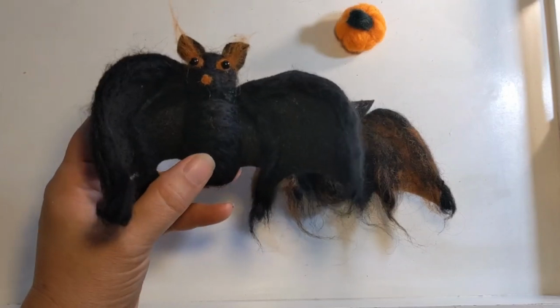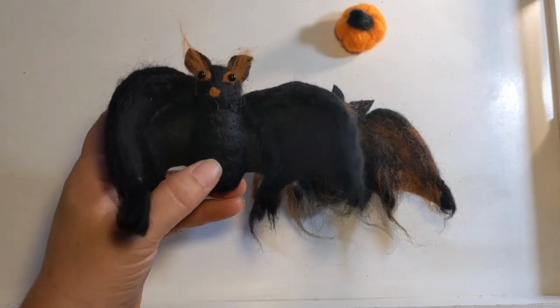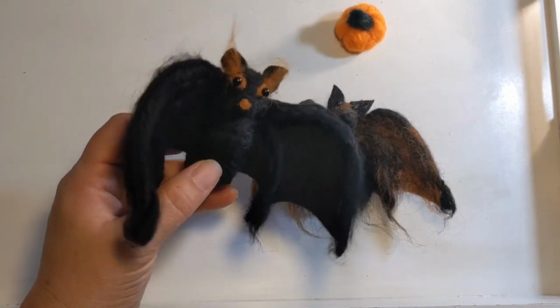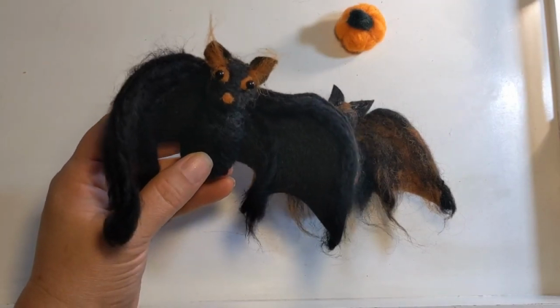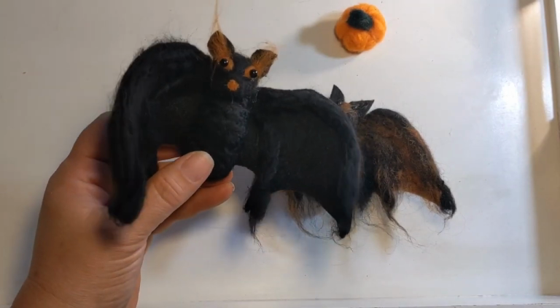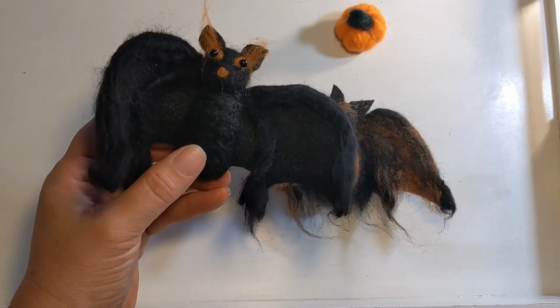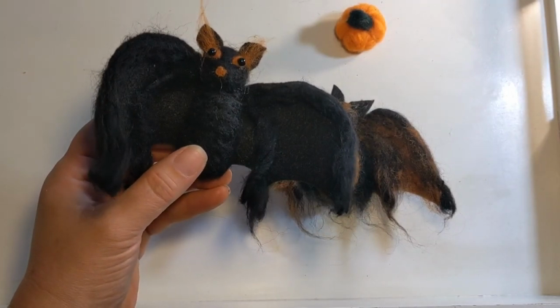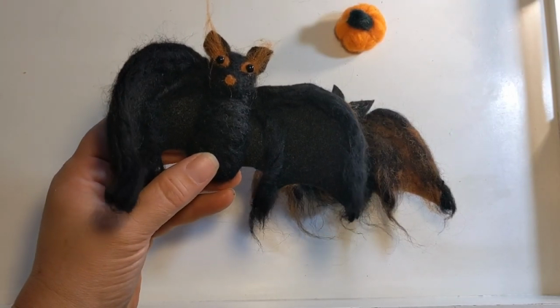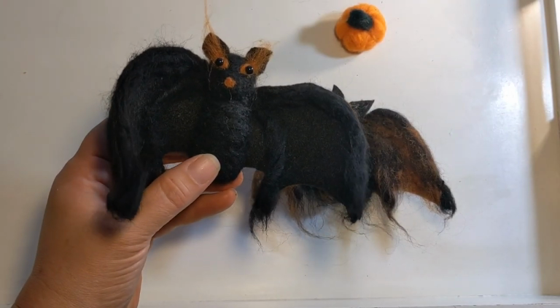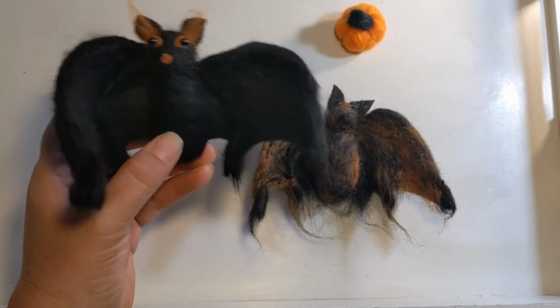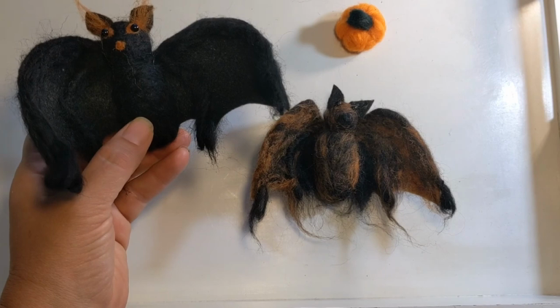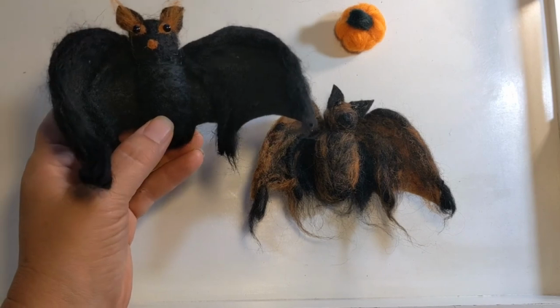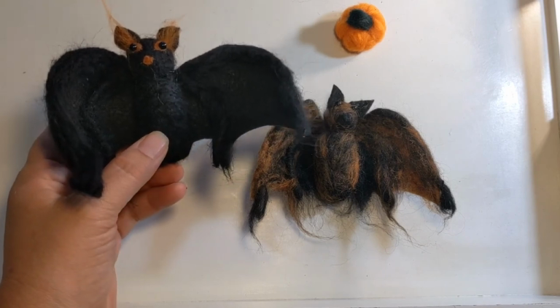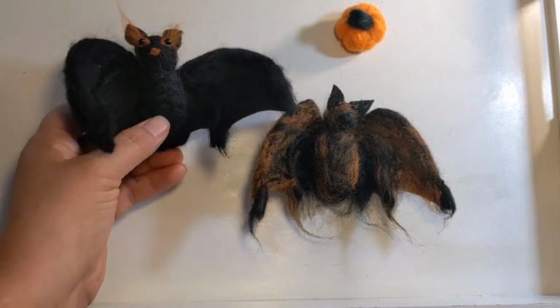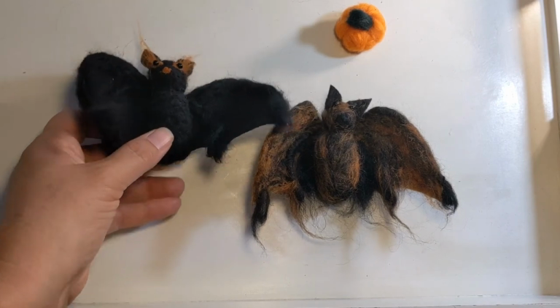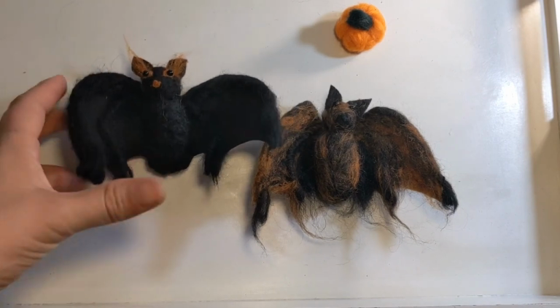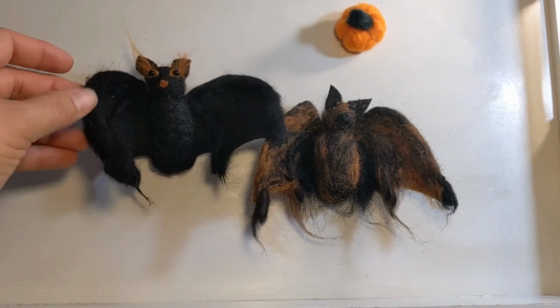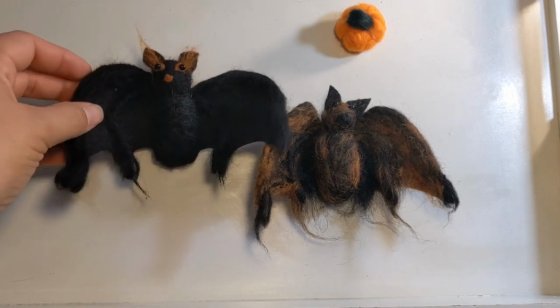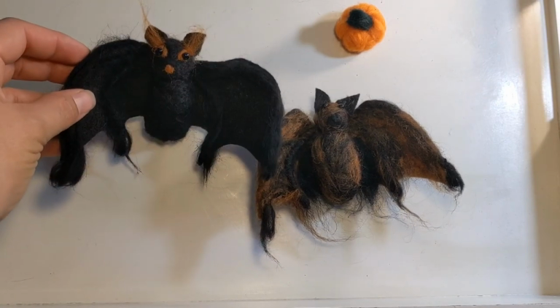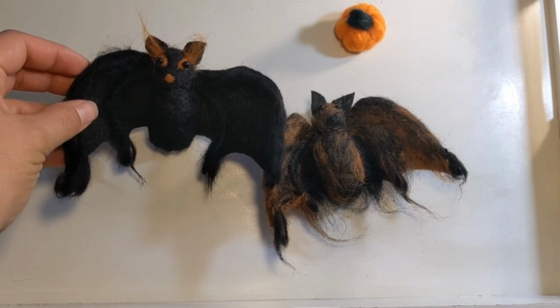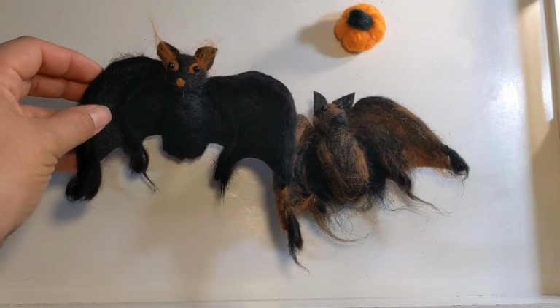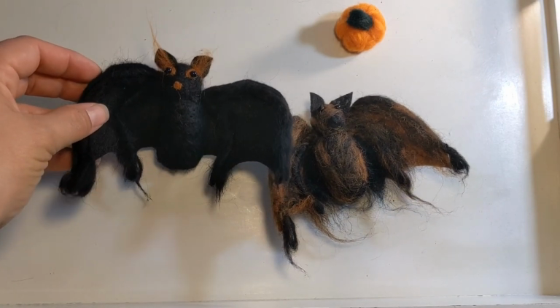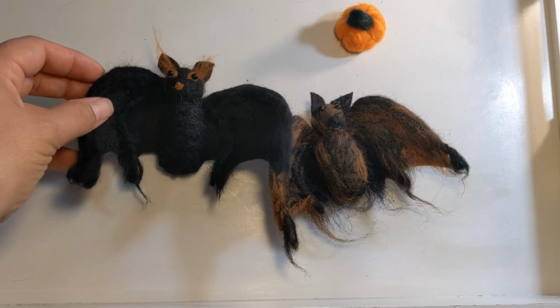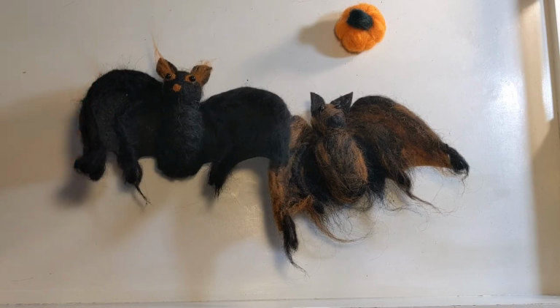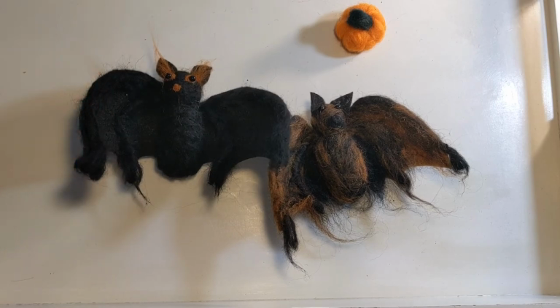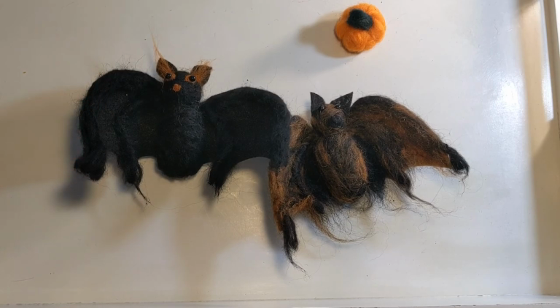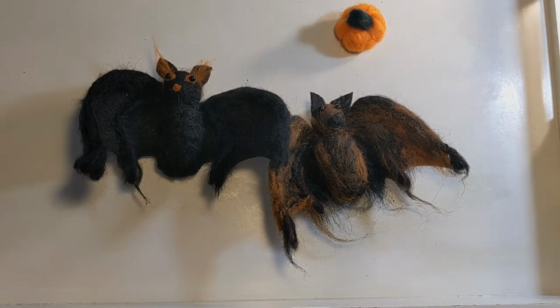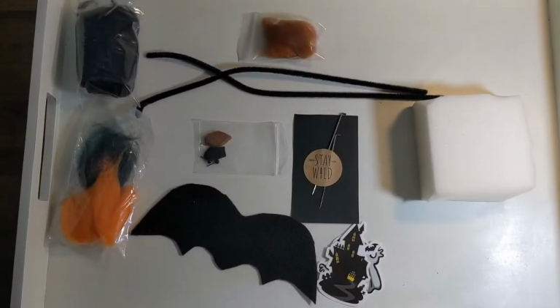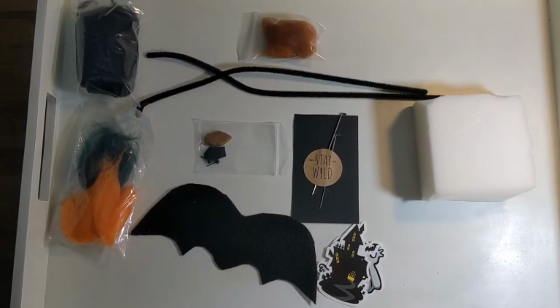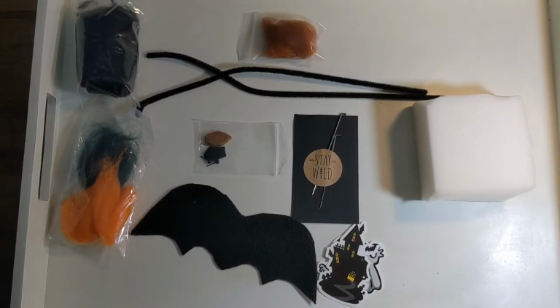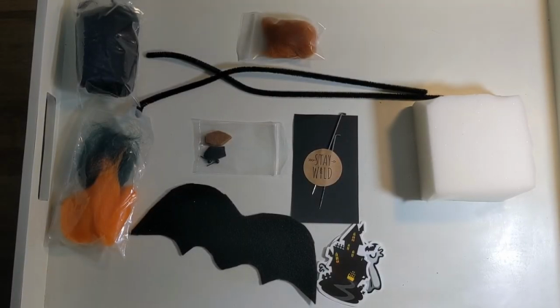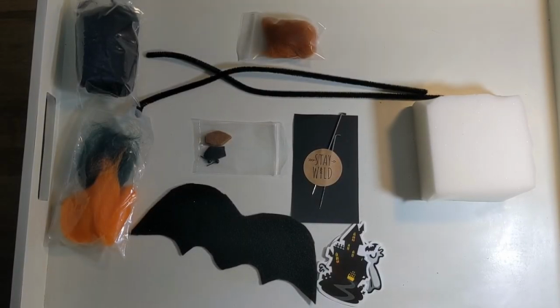Did you know that there are over 1,200 species of bats? It's true, and today we're gonna make one of our very own. This is Michelle with Moonlight Makes and I am so excited that you have joined us for this craft tutorial. I am so excited to be making bats with you today.